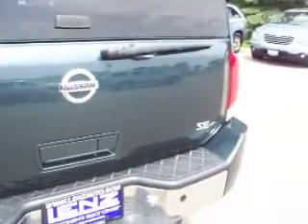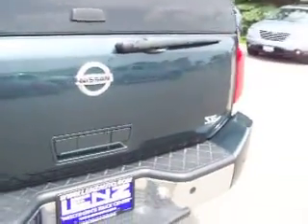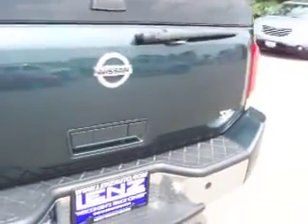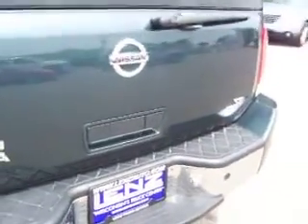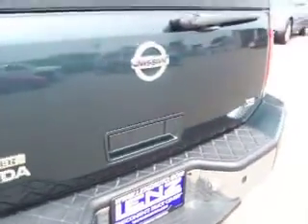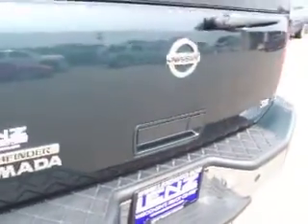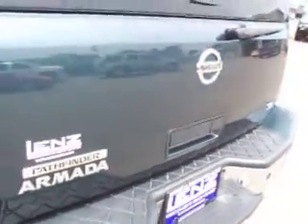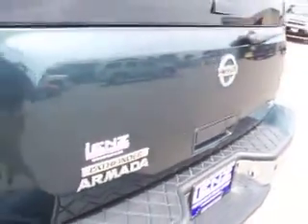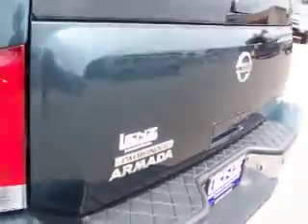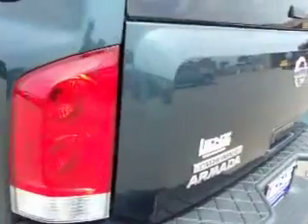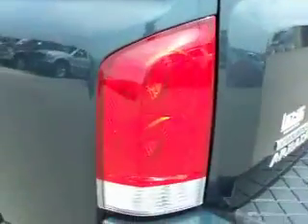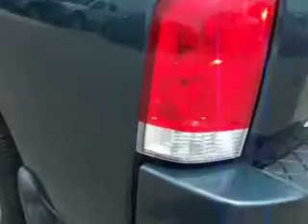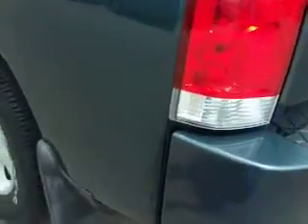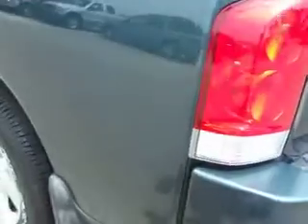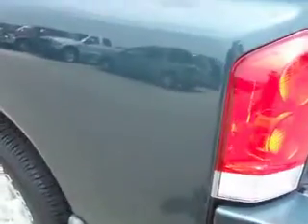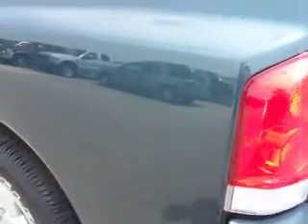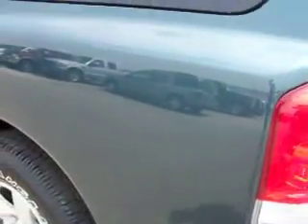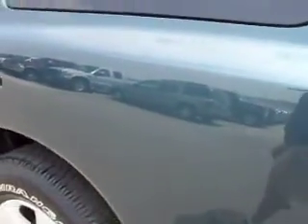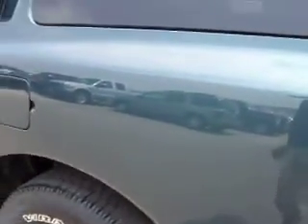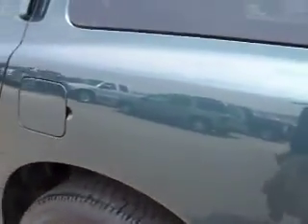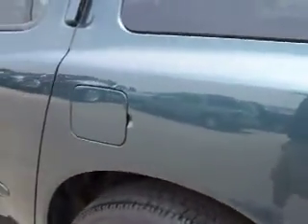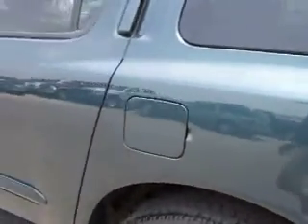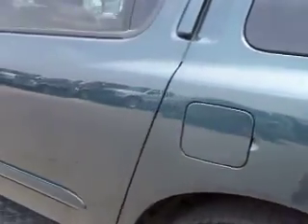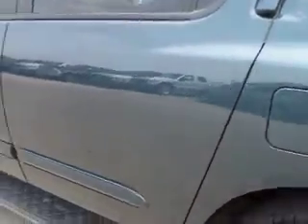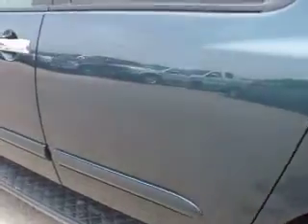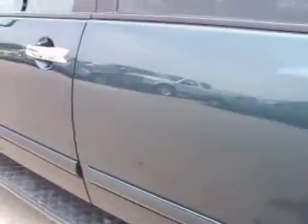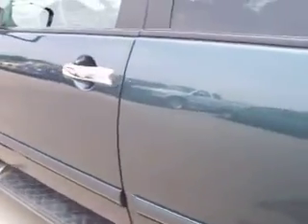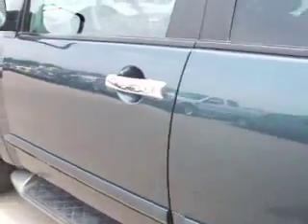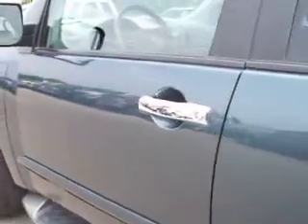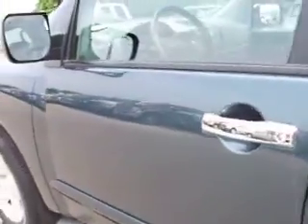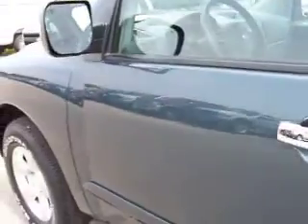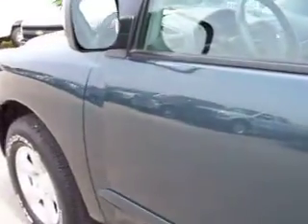The rear gate is very clean — no dents, dings, or scuffs. Down this side of the vehicle, it's just as clean as the other side.